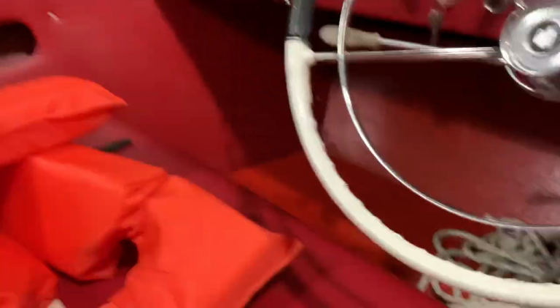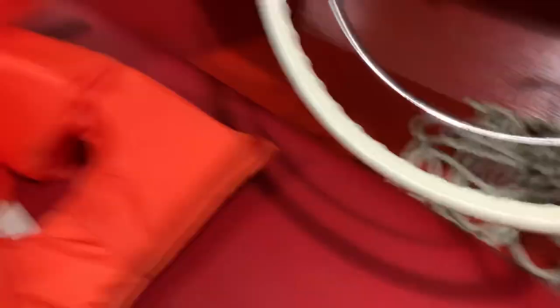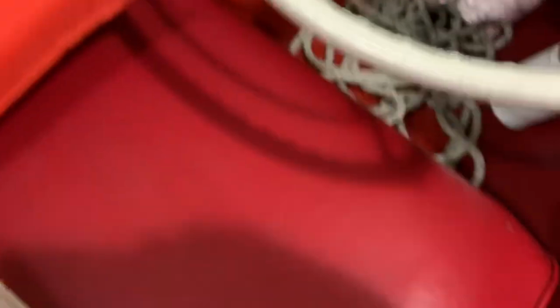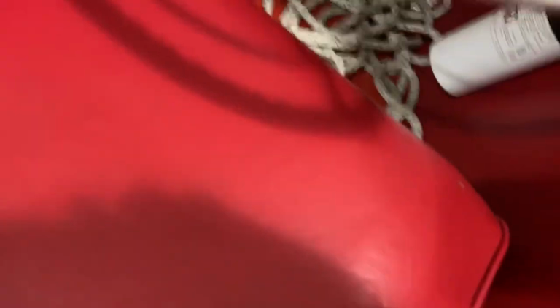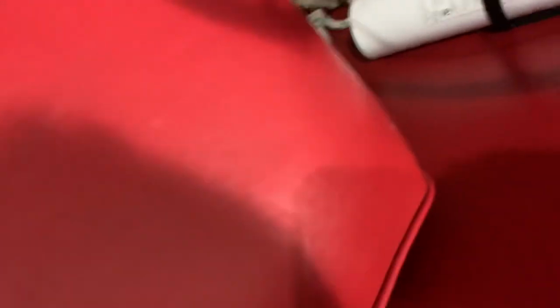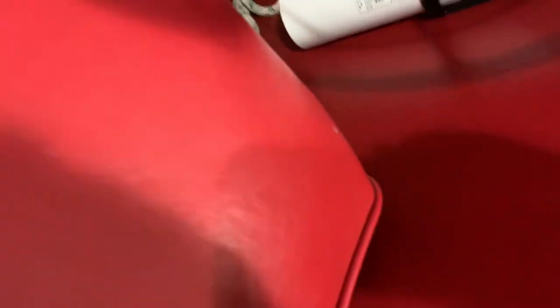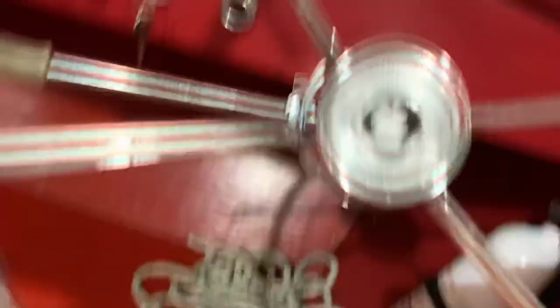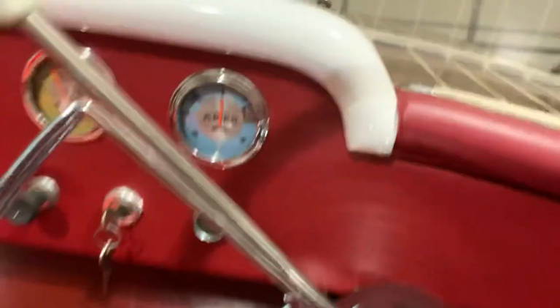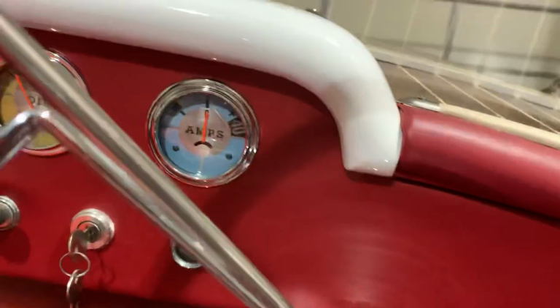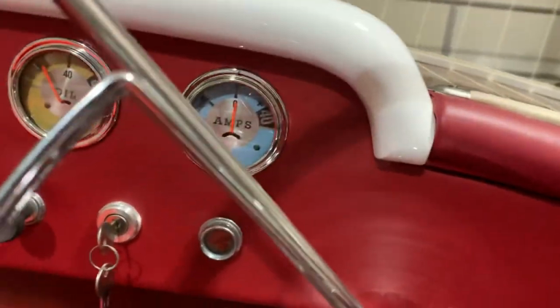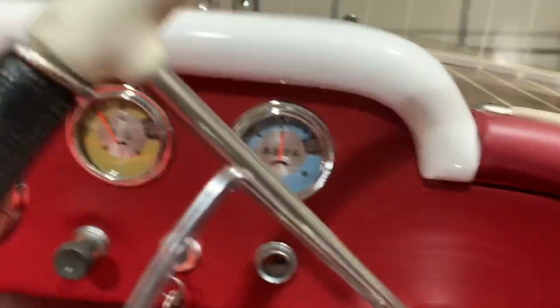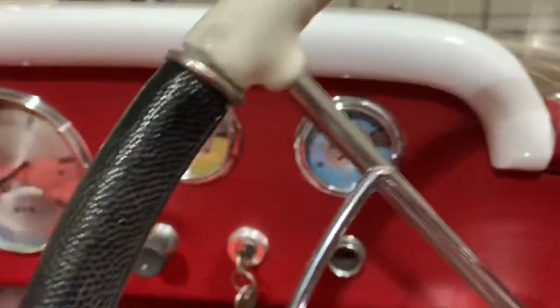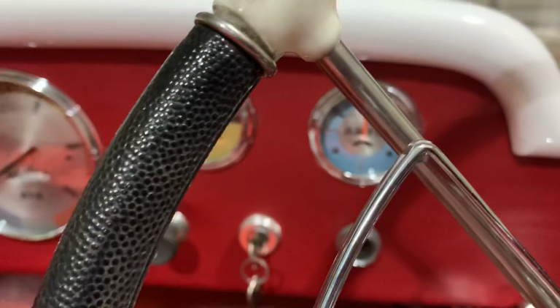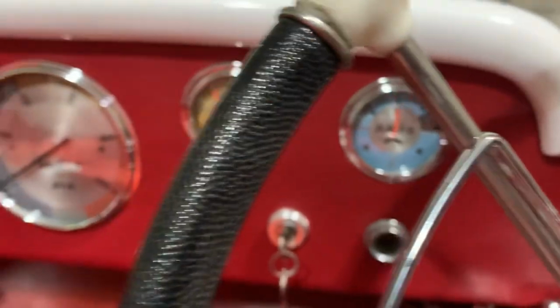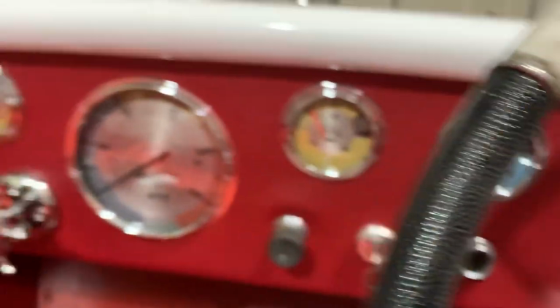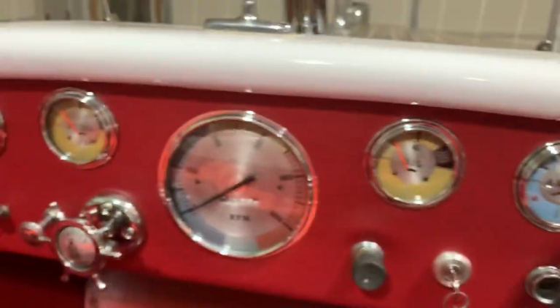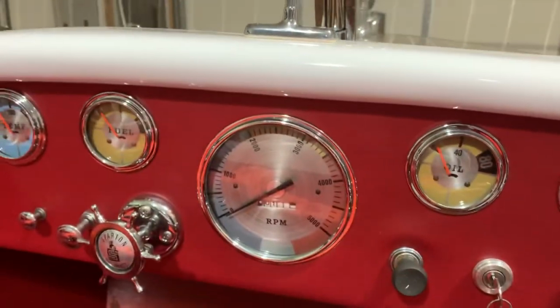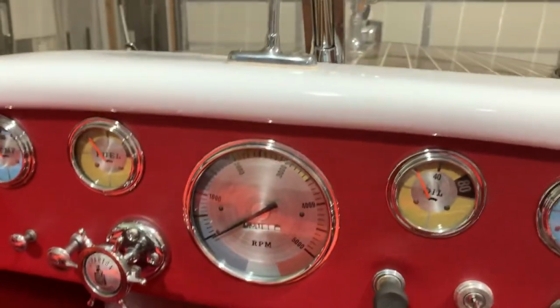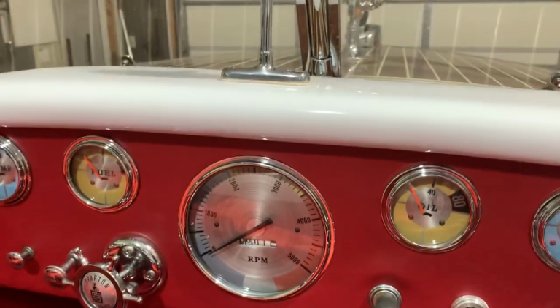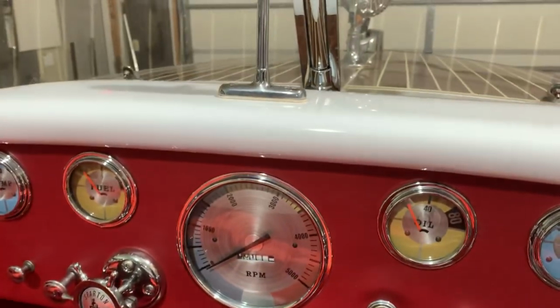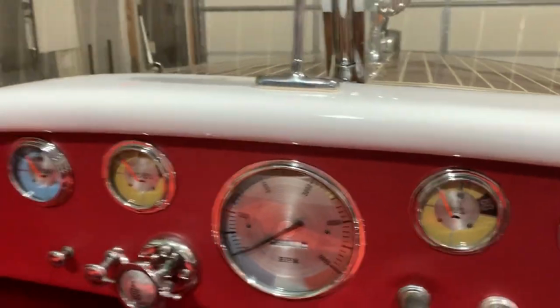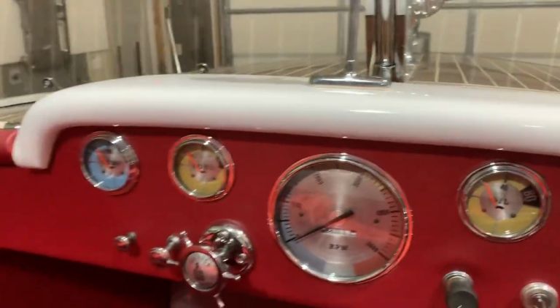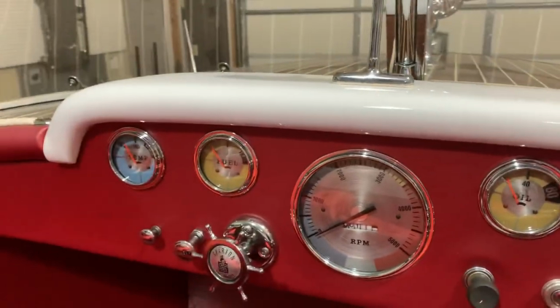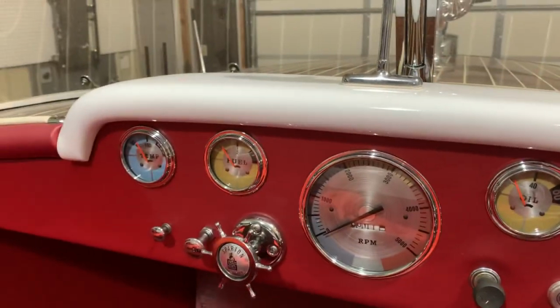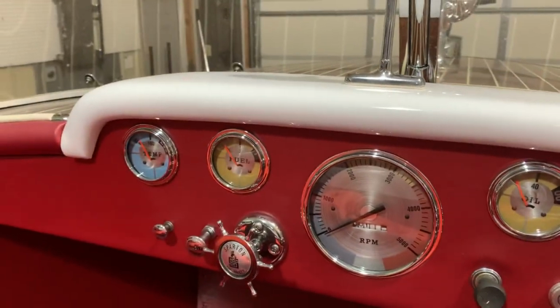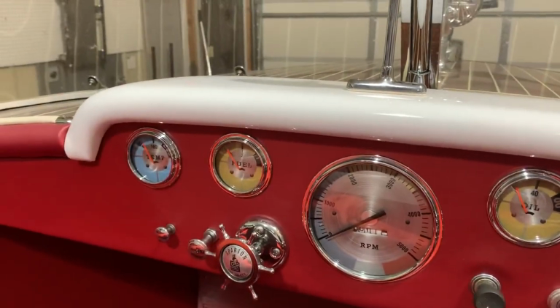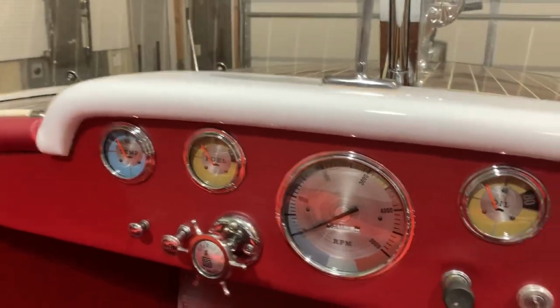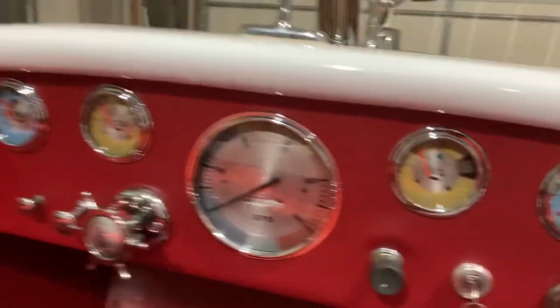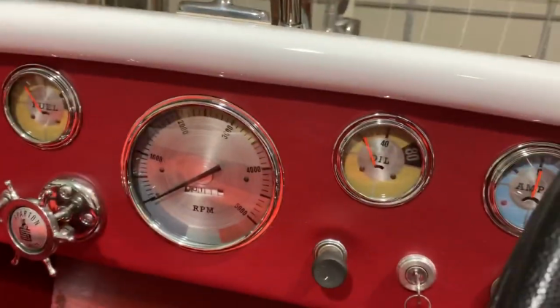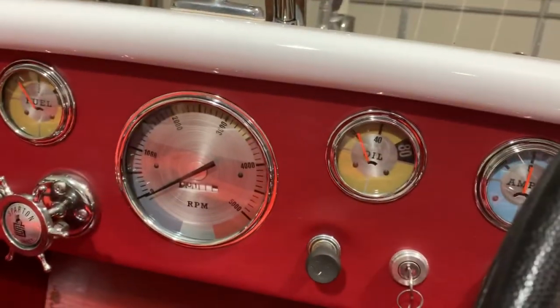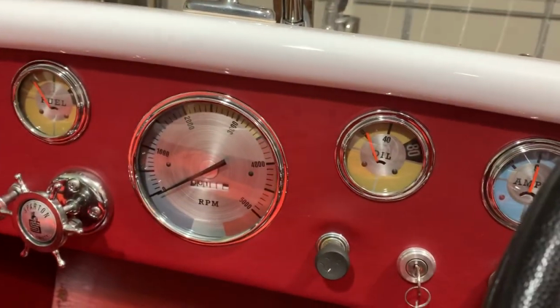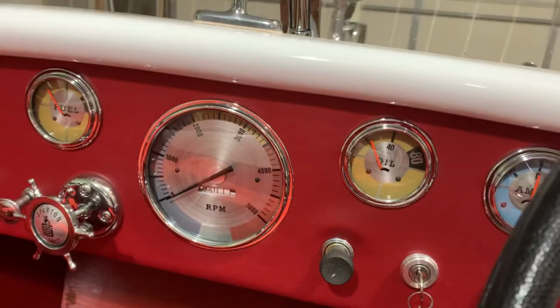Let's see what we've got for gauges. We have an amp gauge, an oil pressure gauge, a fuel gauge, and a temperature gauge. And a tachometer in the middle.